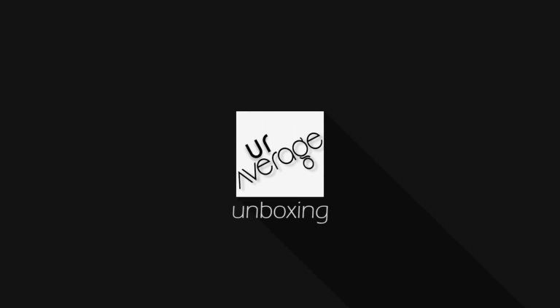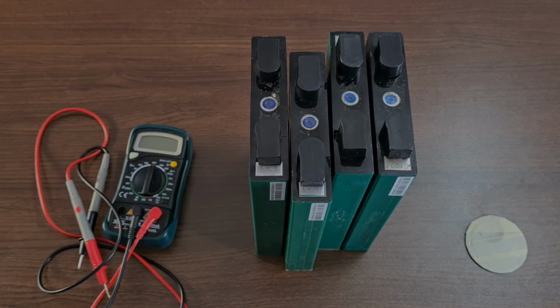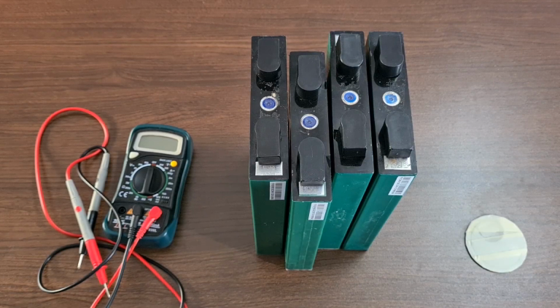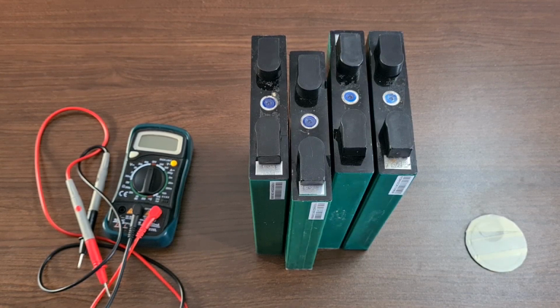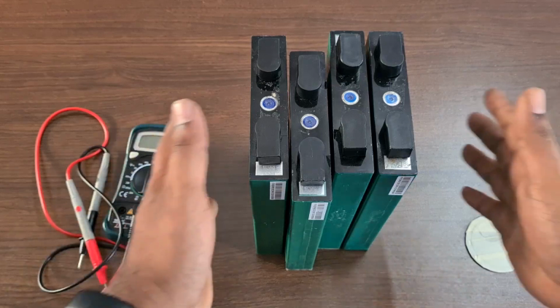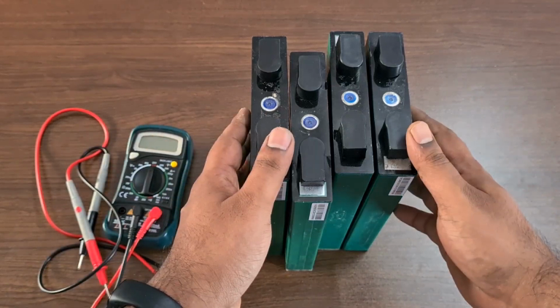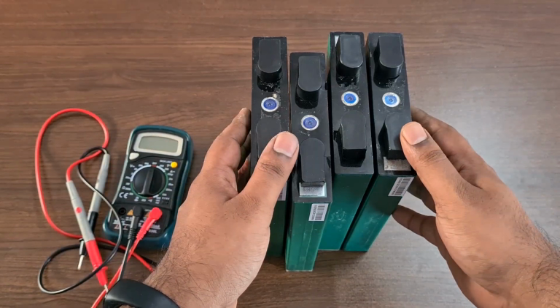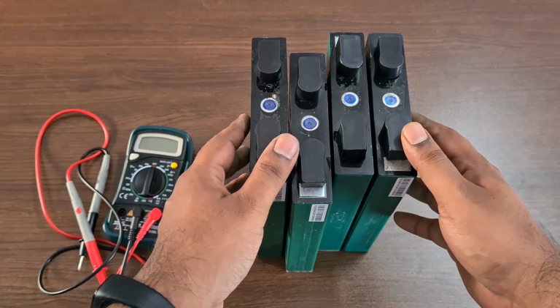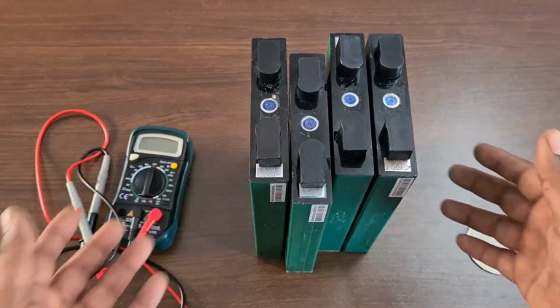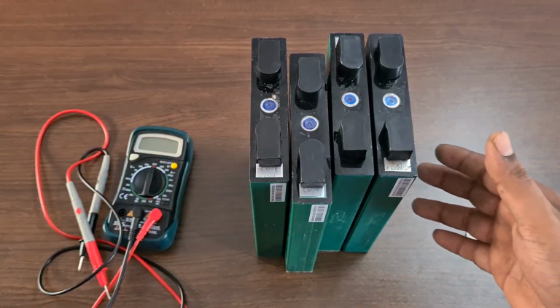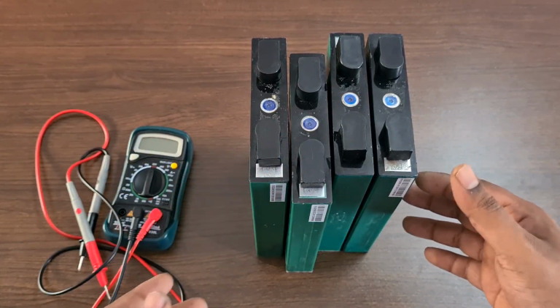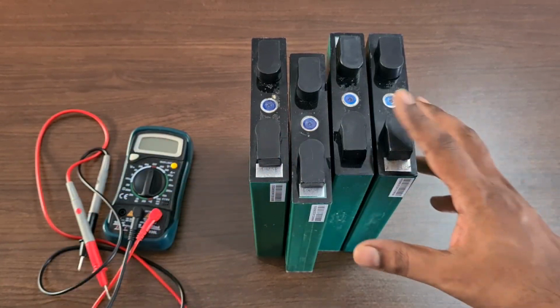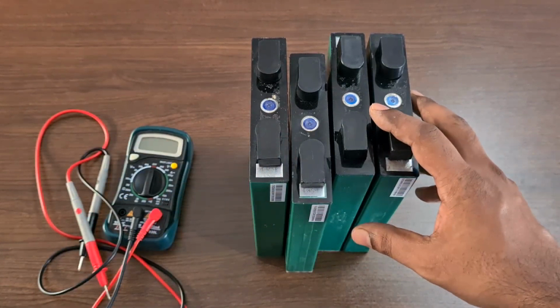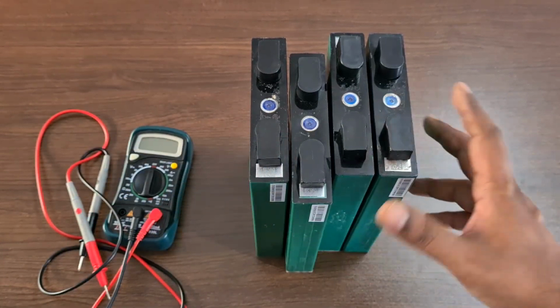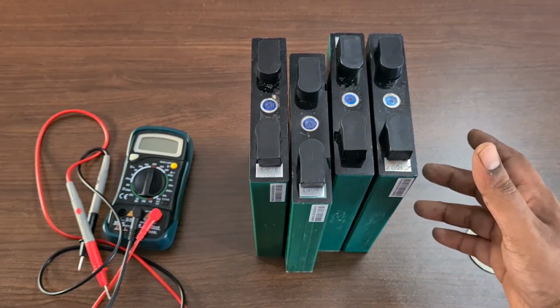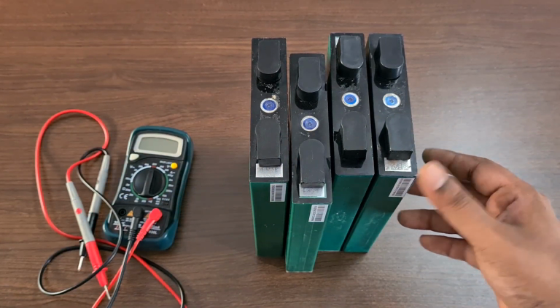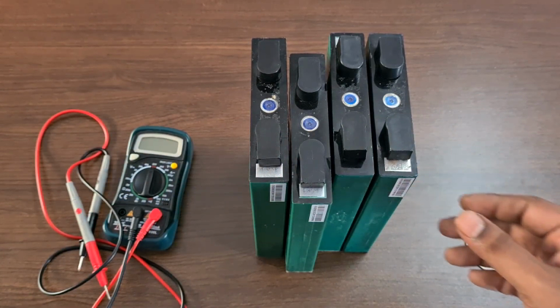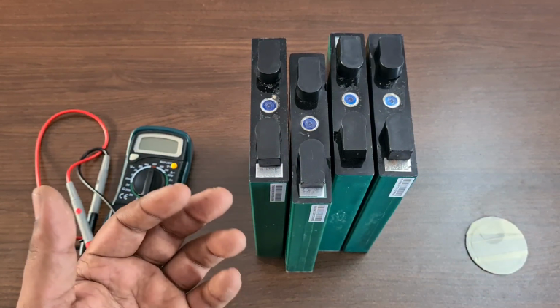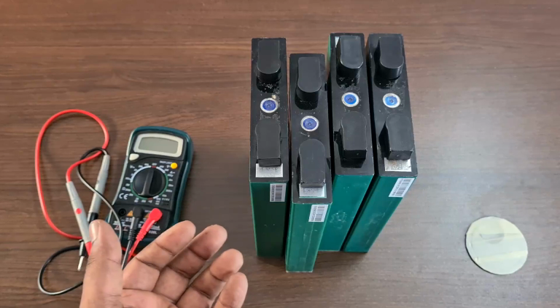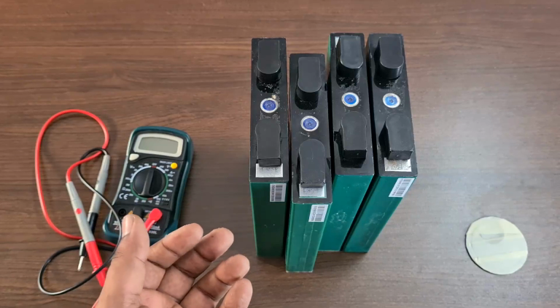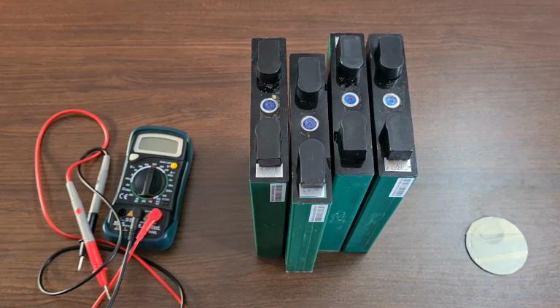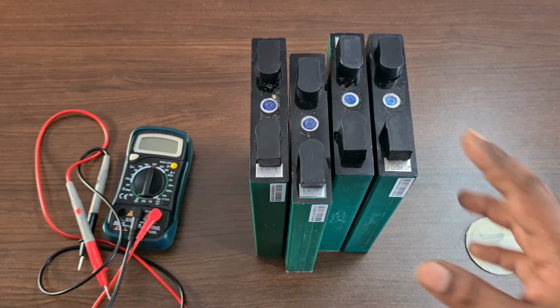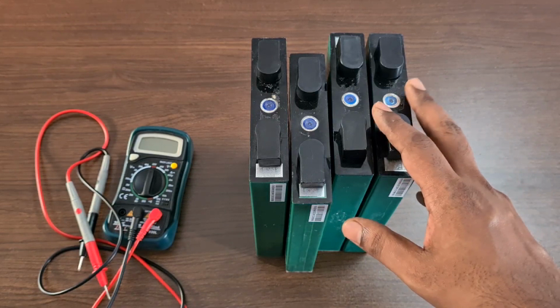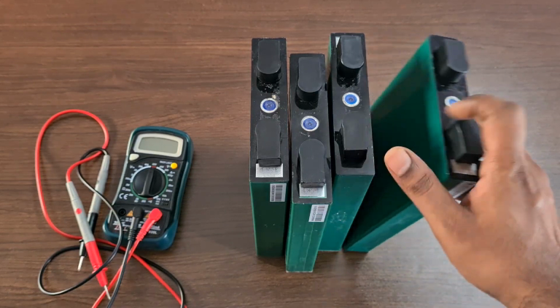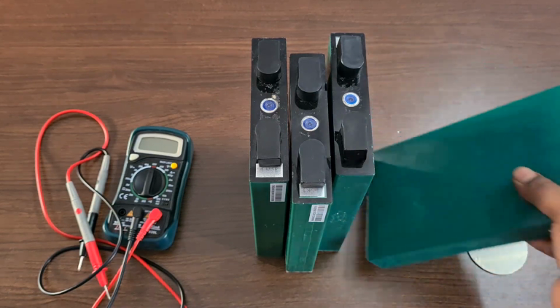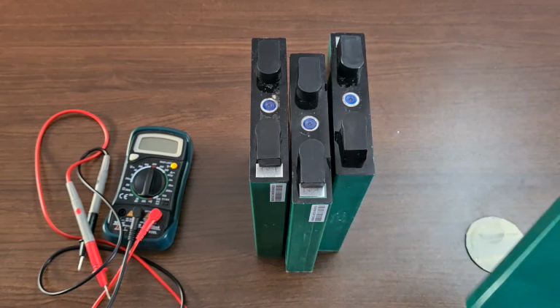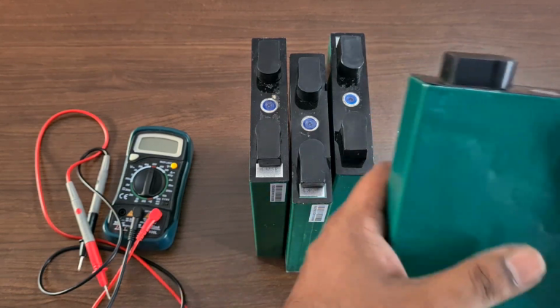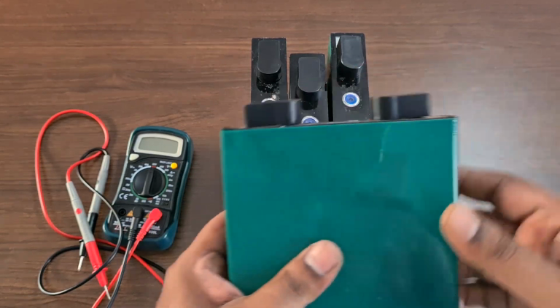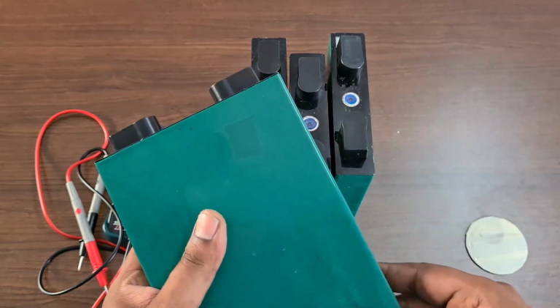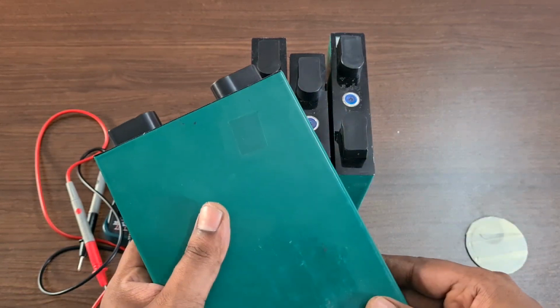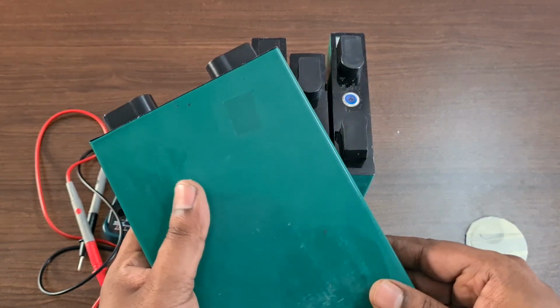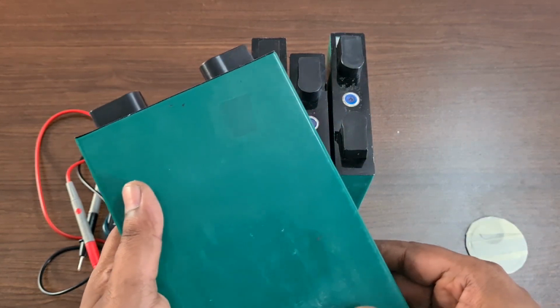Hey guys, welcome back to my channel. Today we are going to look at how to build a lithium-ion battery pack using lithium-ion phosphate prismatic cells.